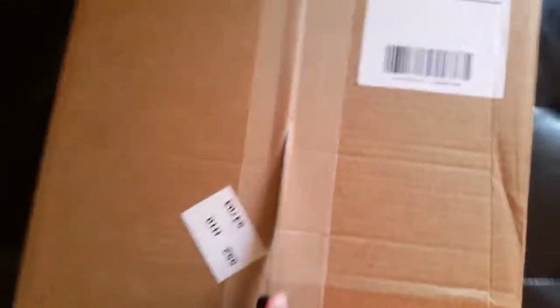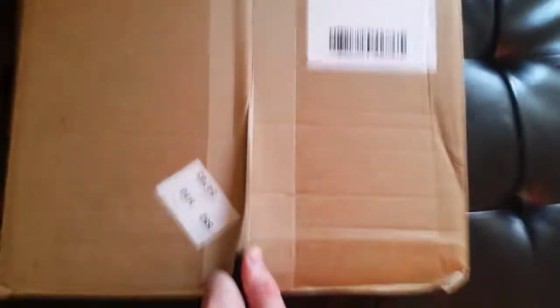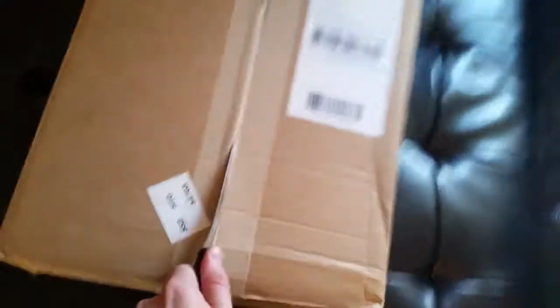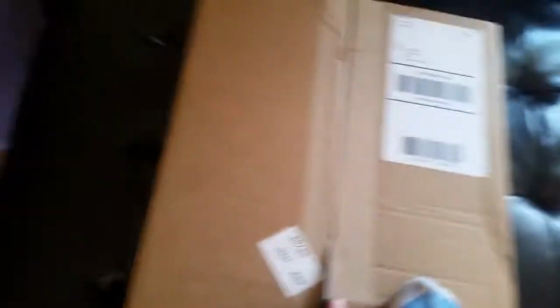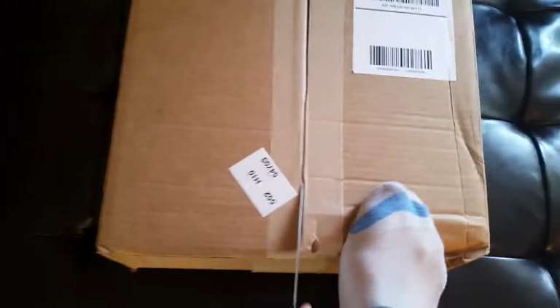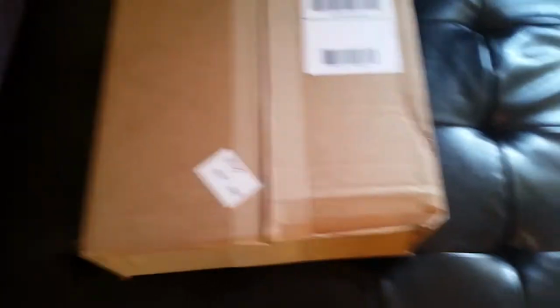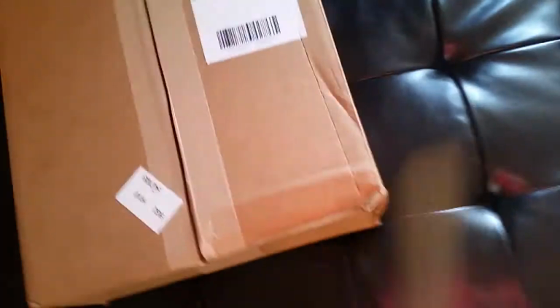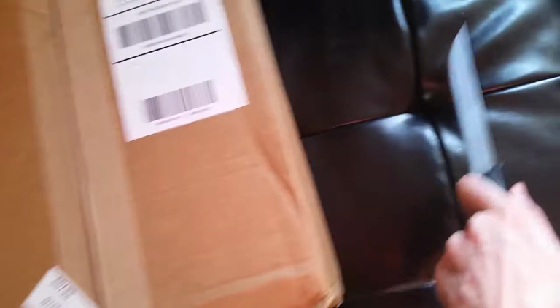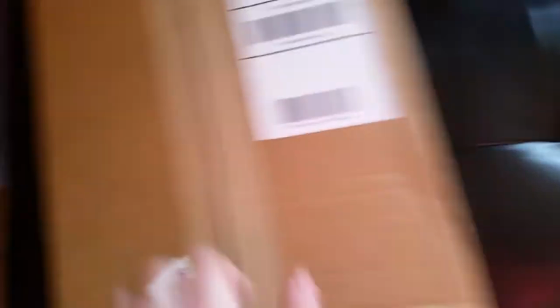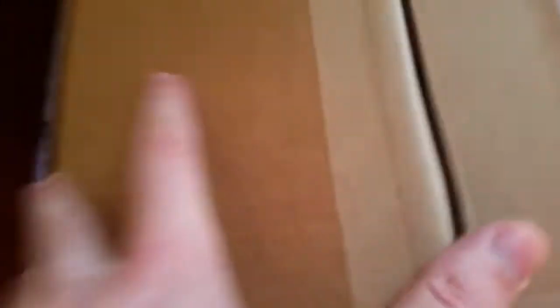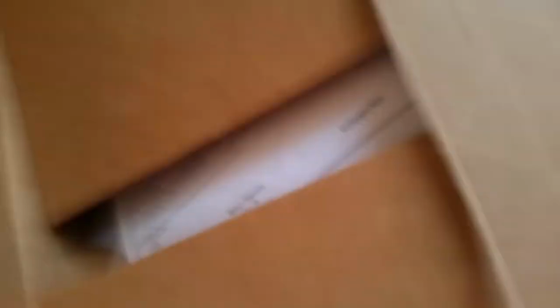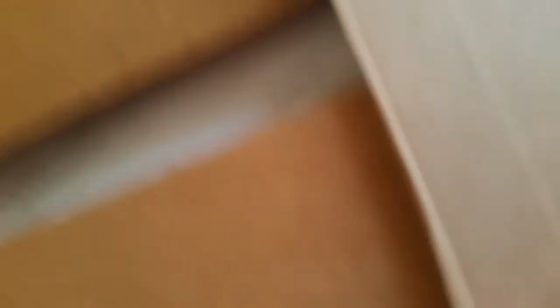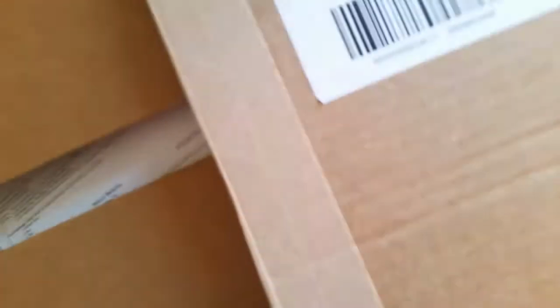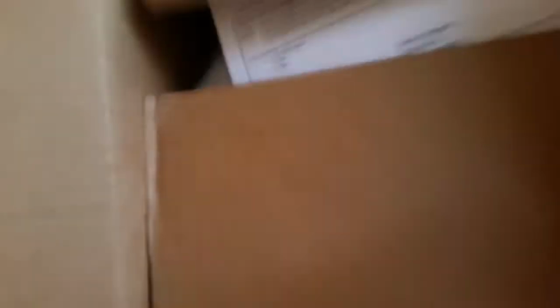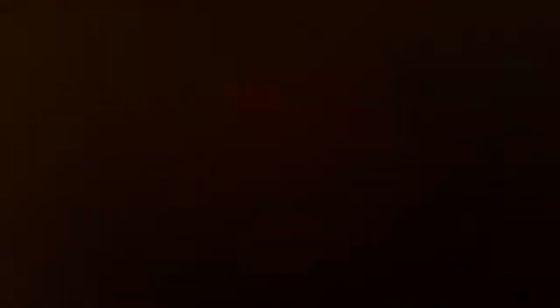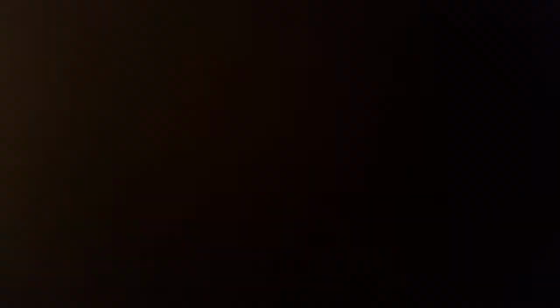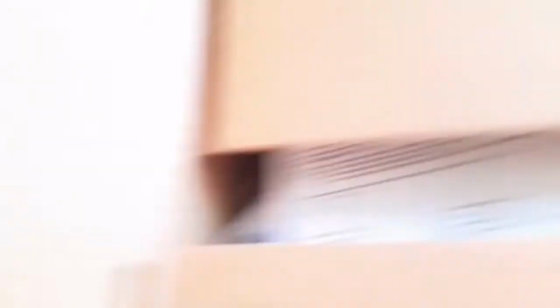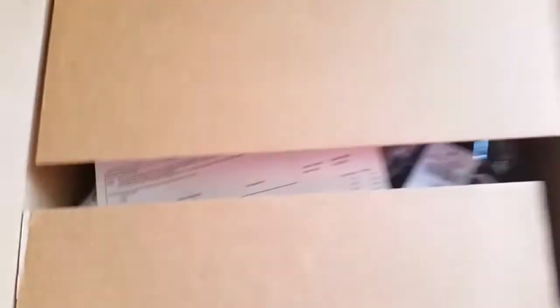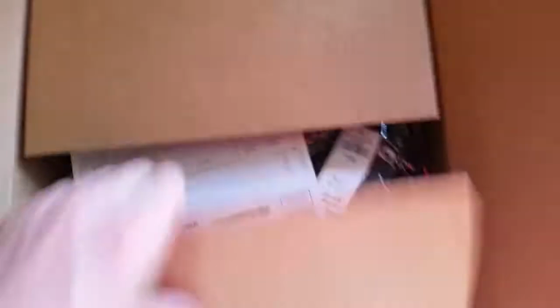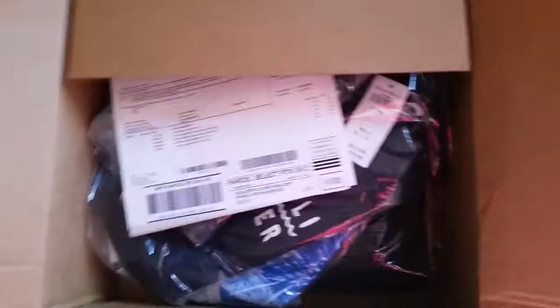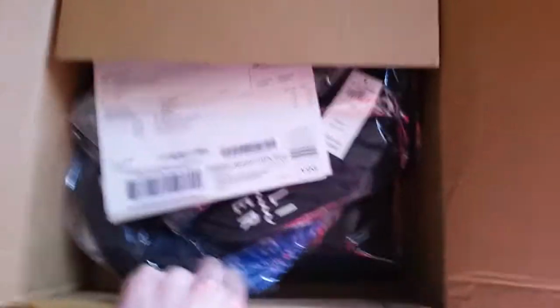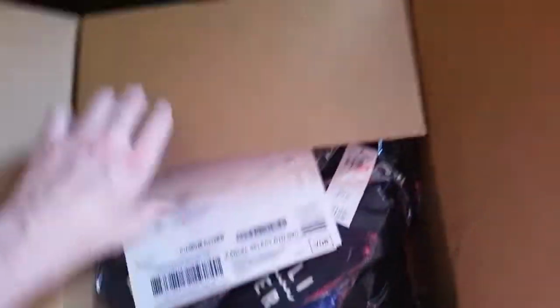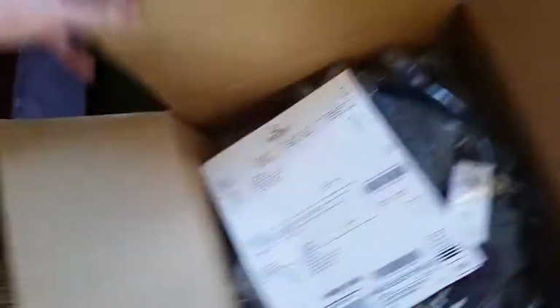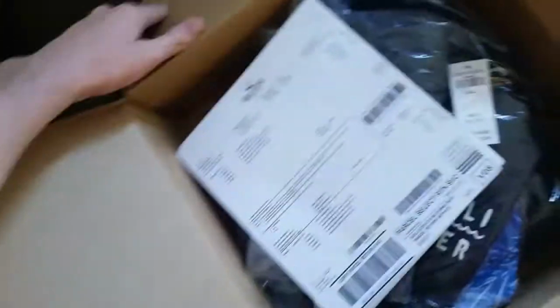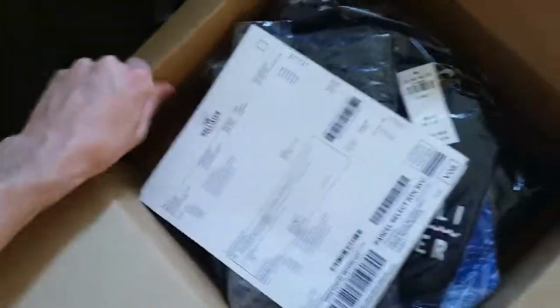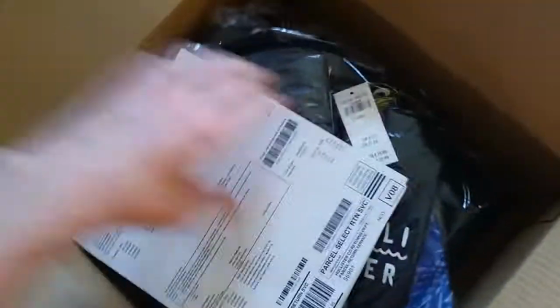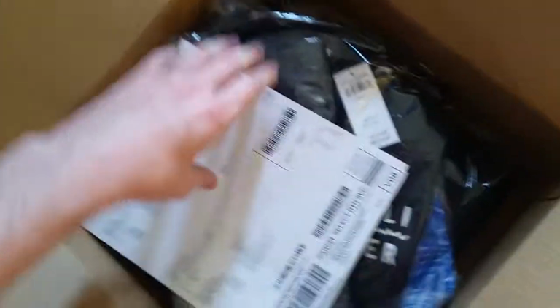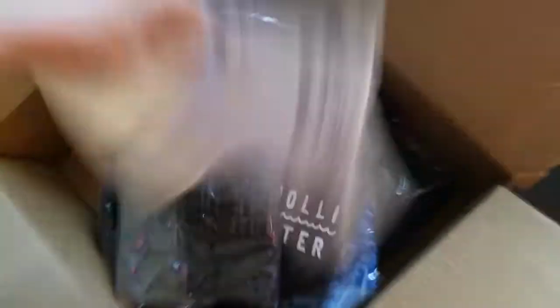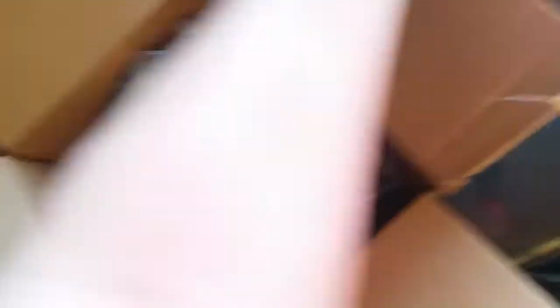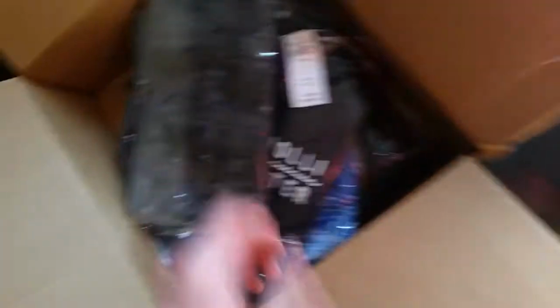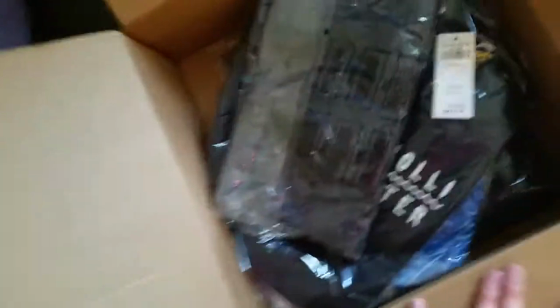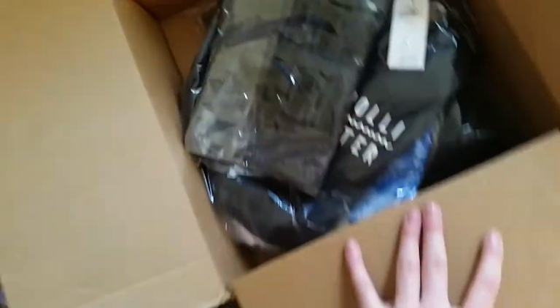So let's get this sucker open. I had to use my phone because I only got two hands here. I figured you'd want to see the unboxing. Alright, what do we got?